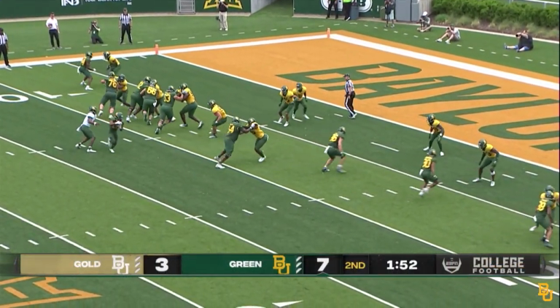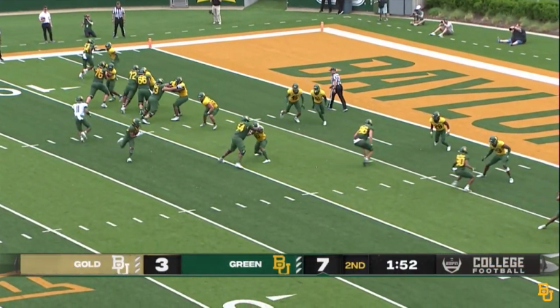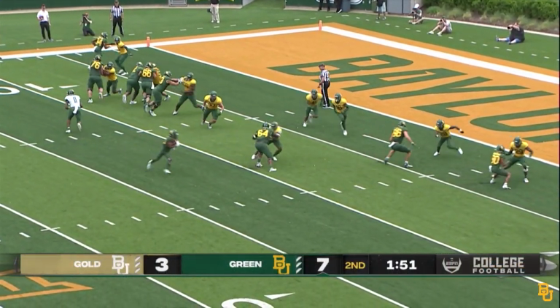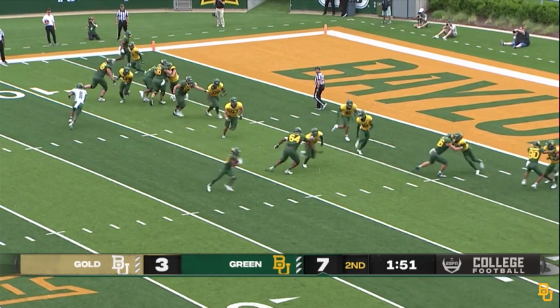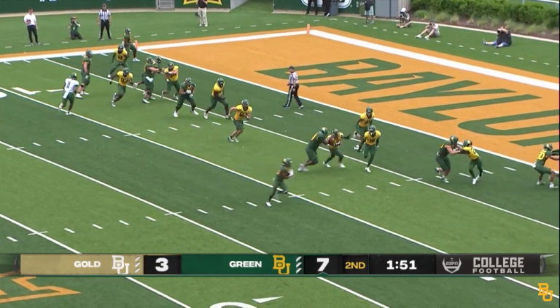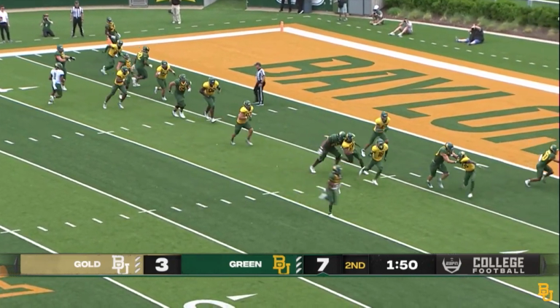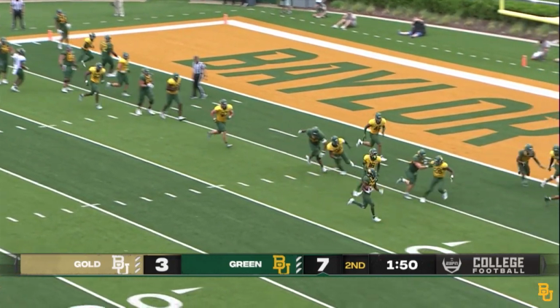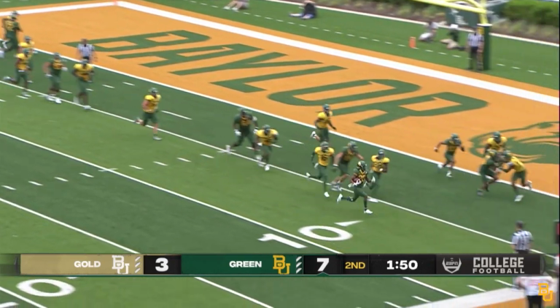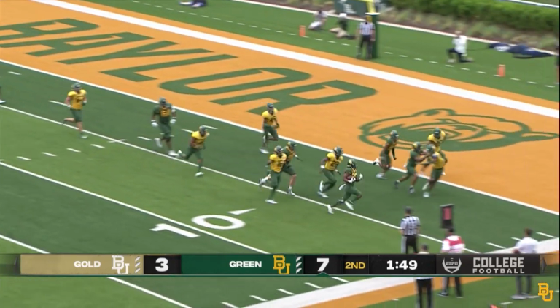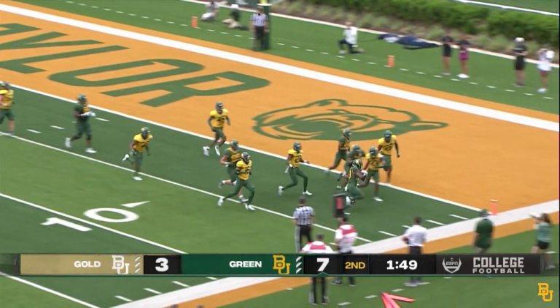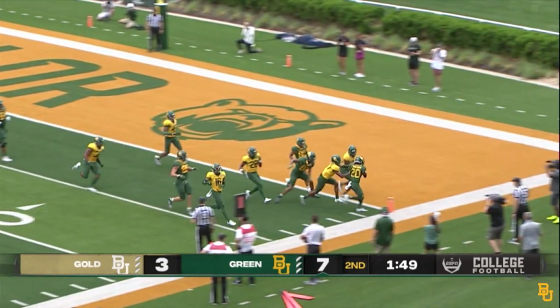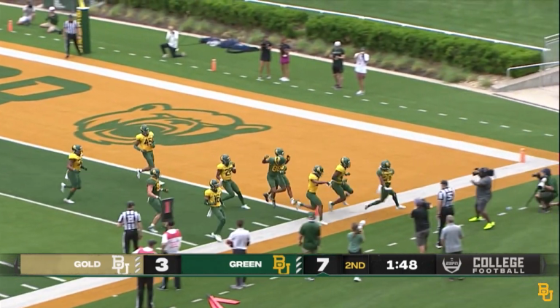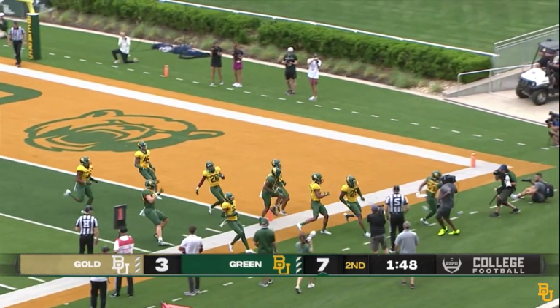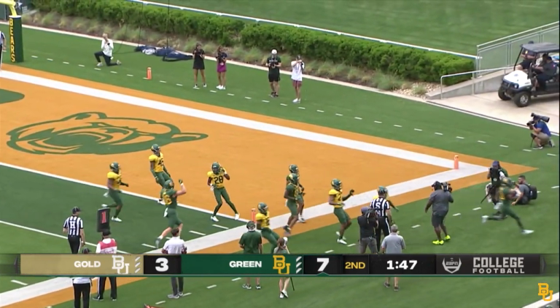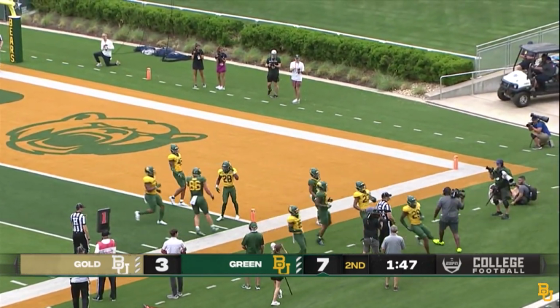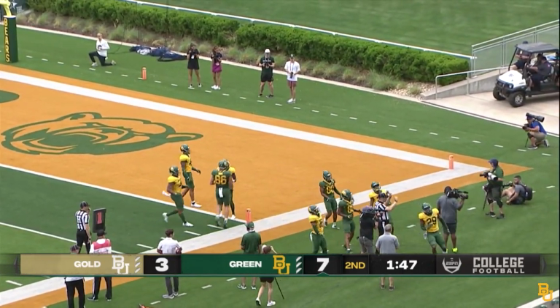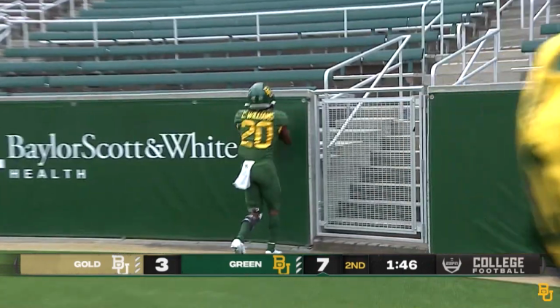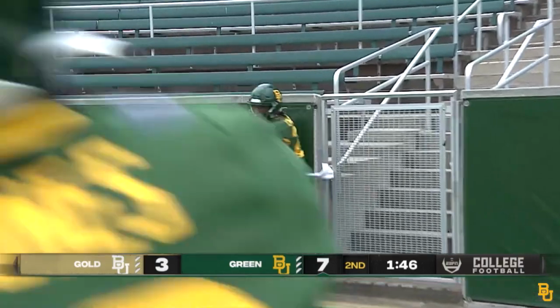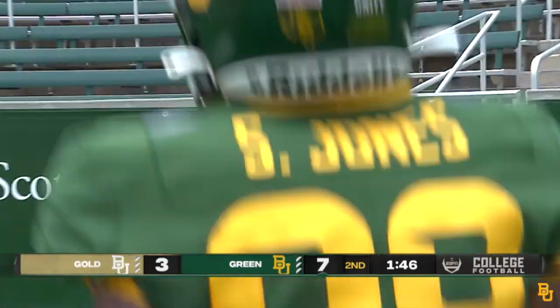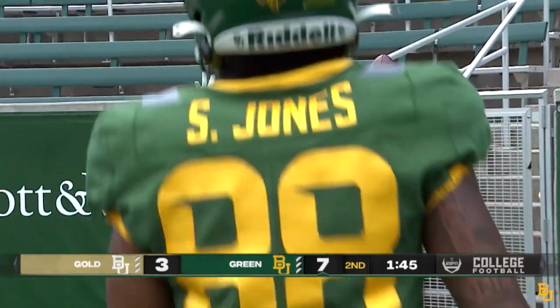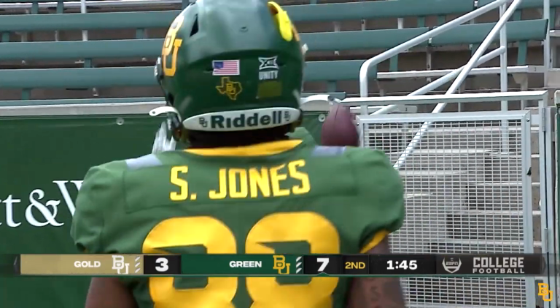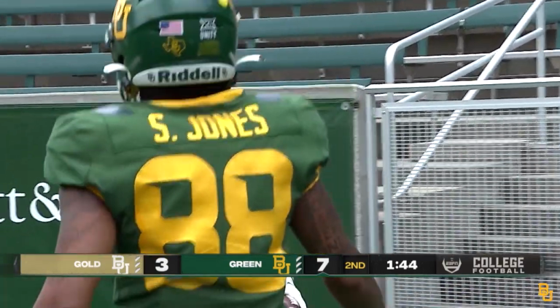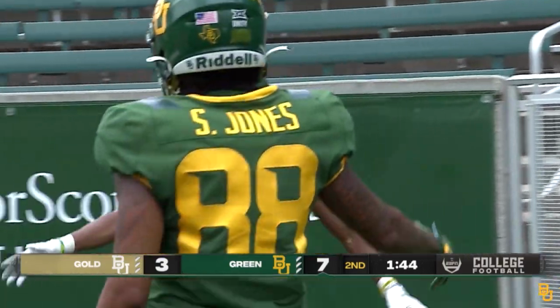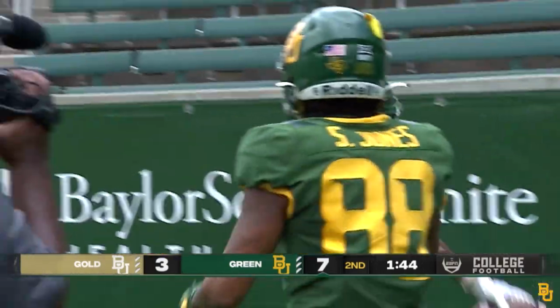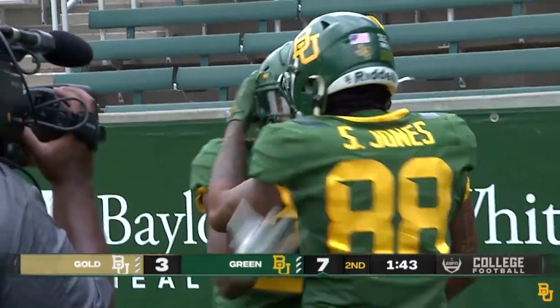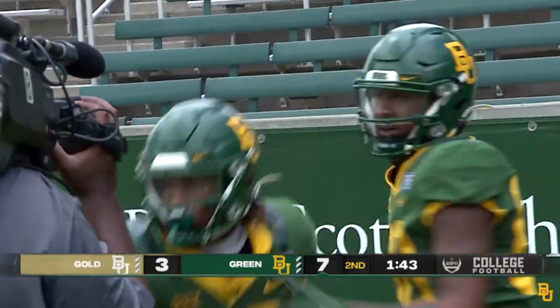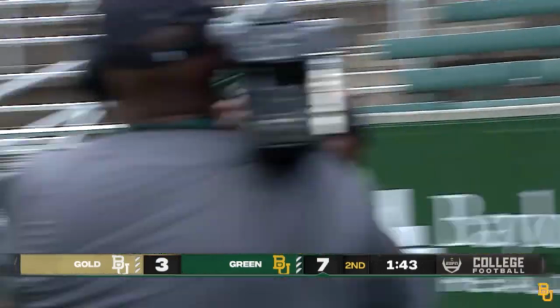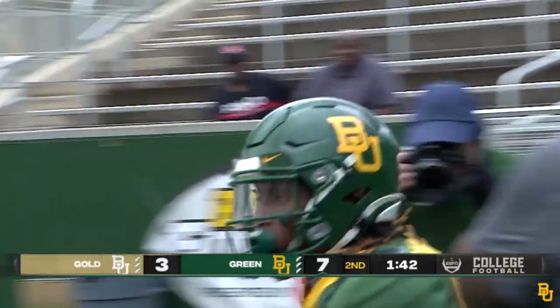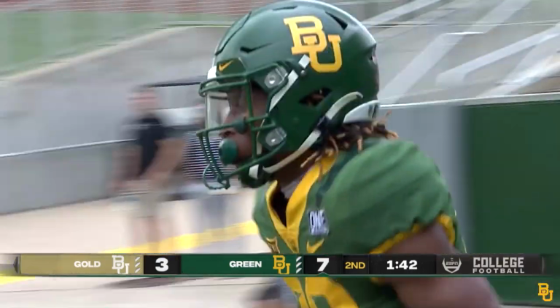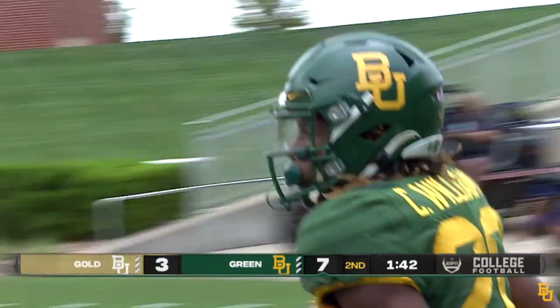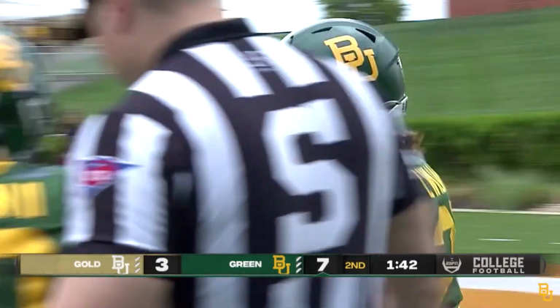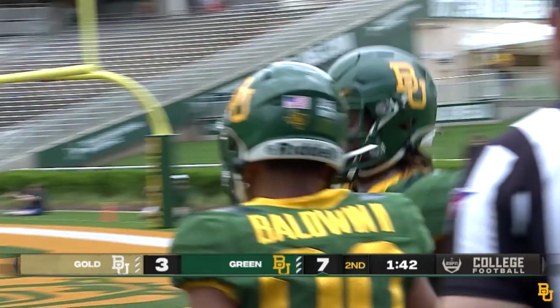It is a first down, so first and goal from the eight. Handed off — receiver around, coming left to right, and he is in for the touchdown. Craig Squirrel Williams, another touchdown for the green.